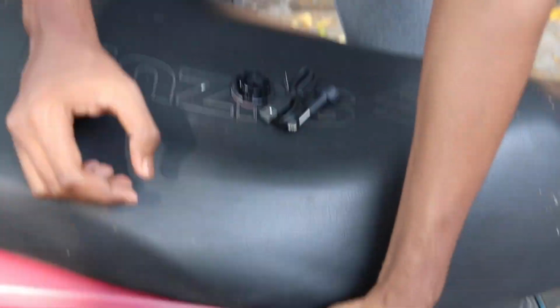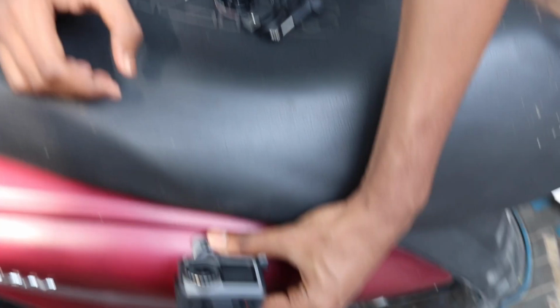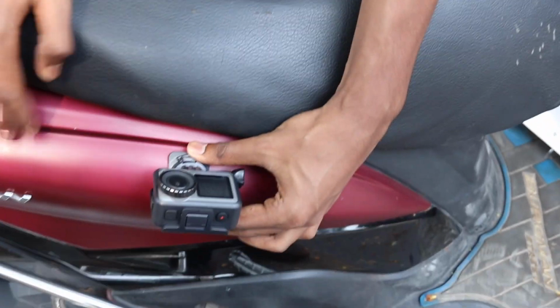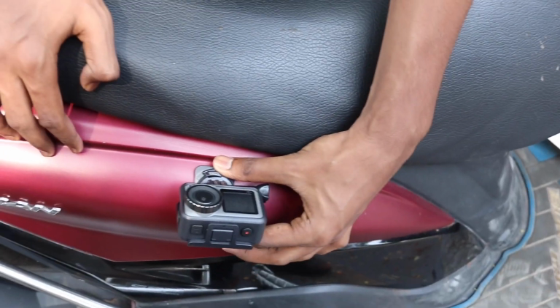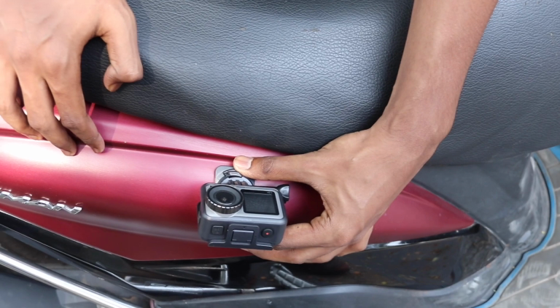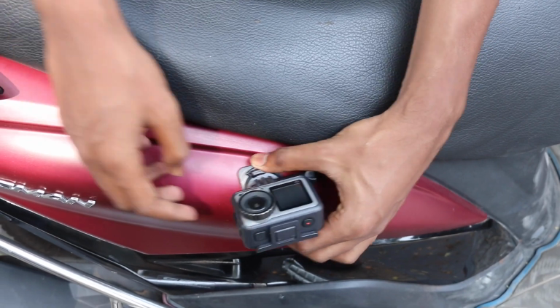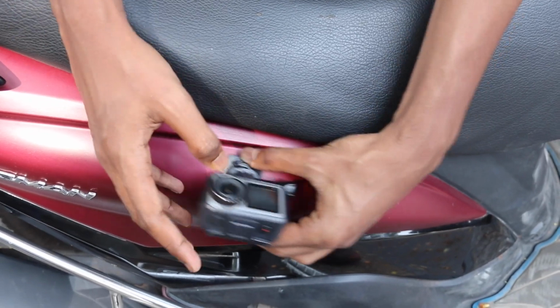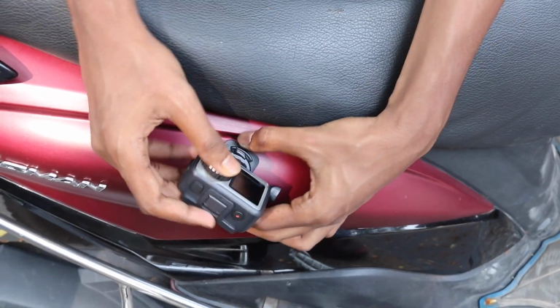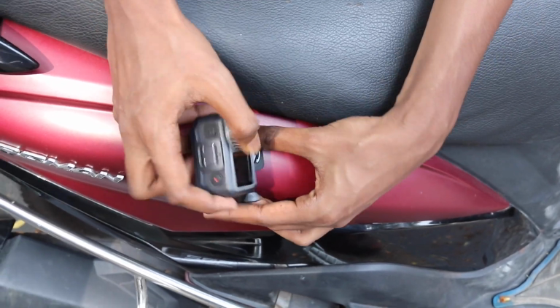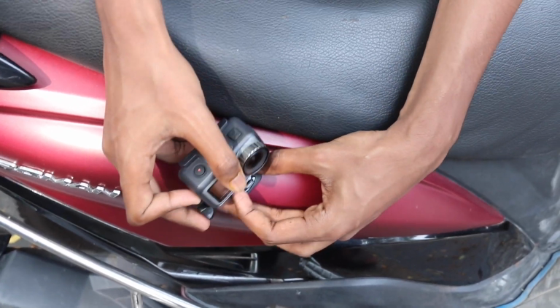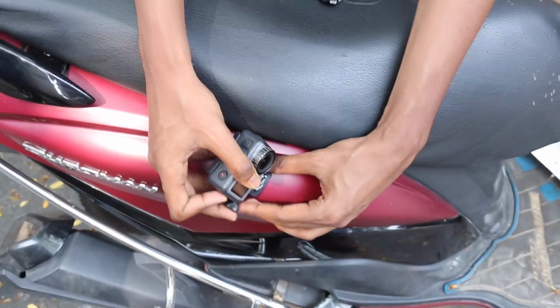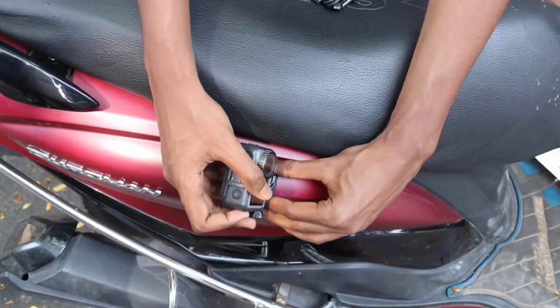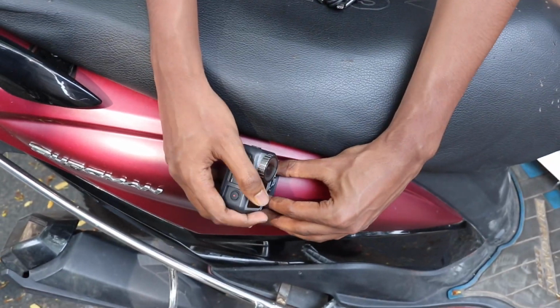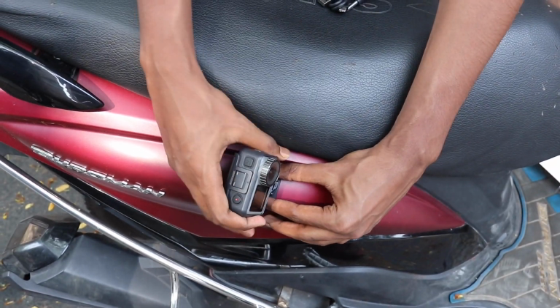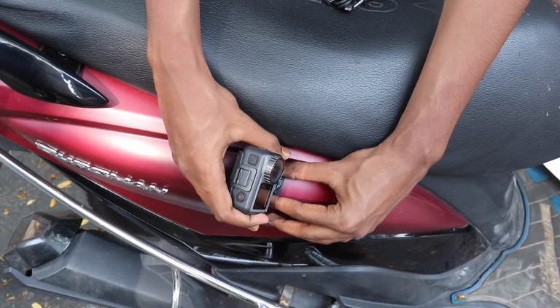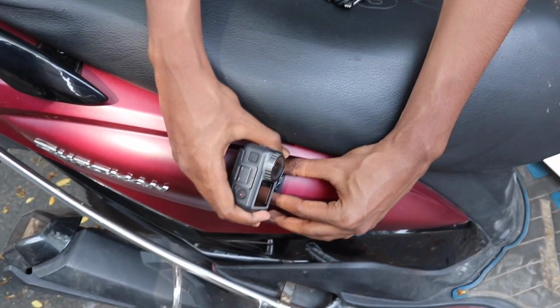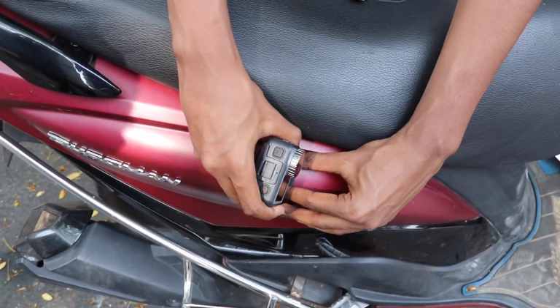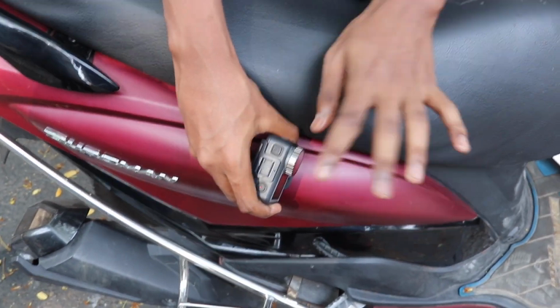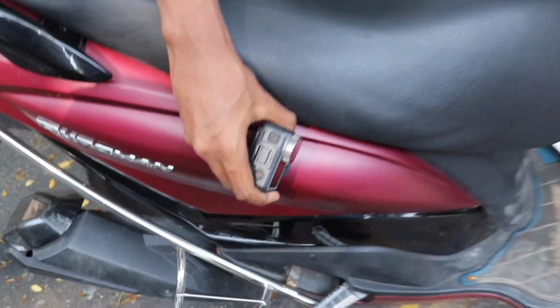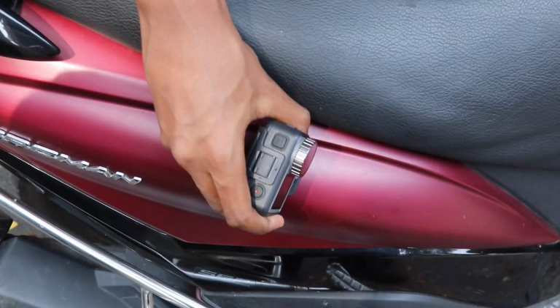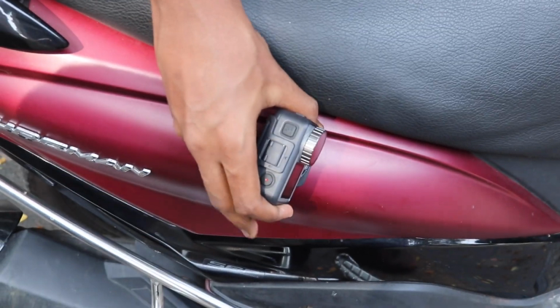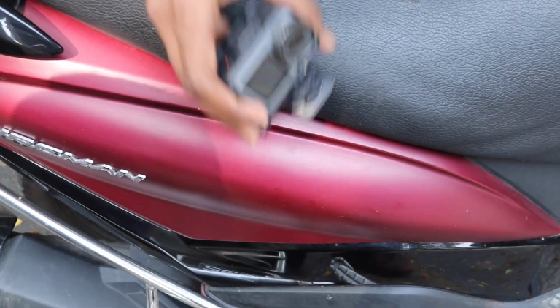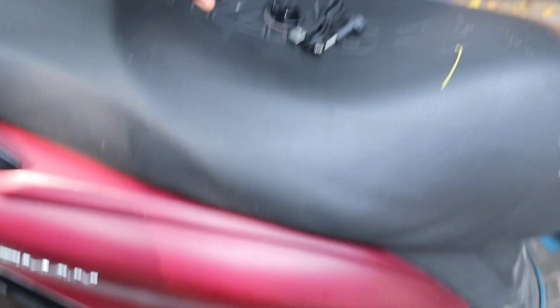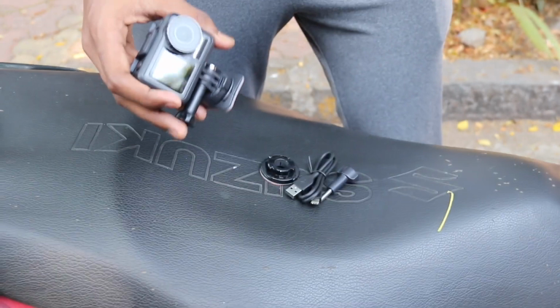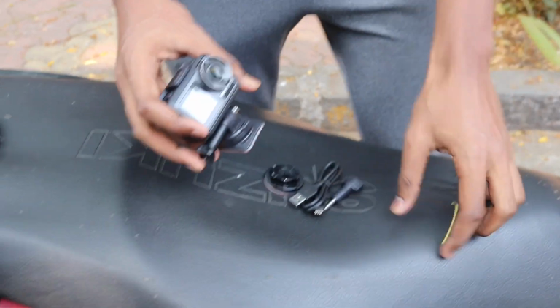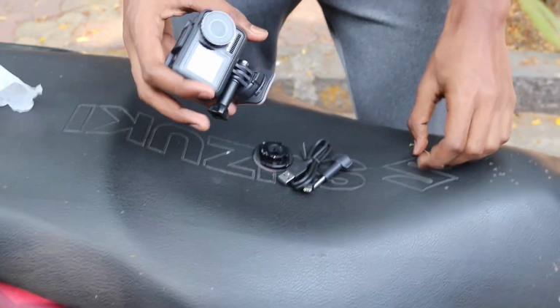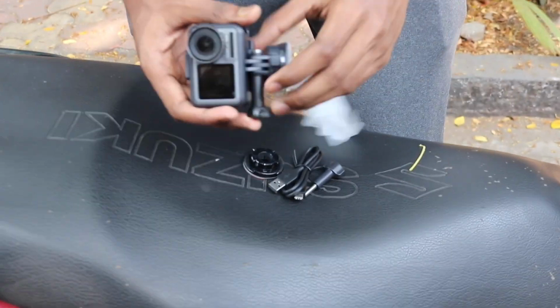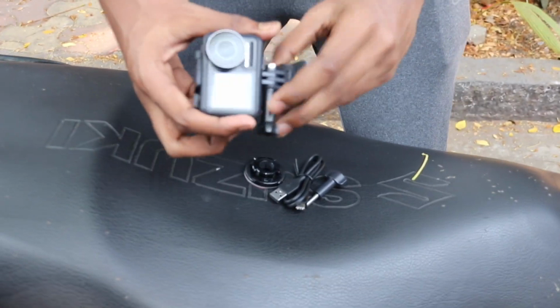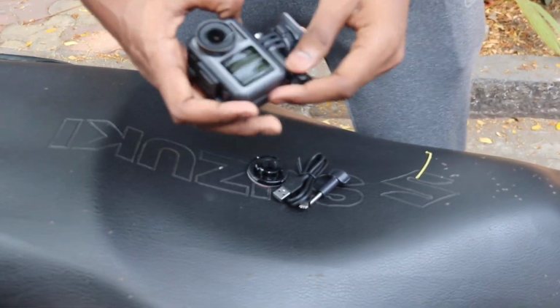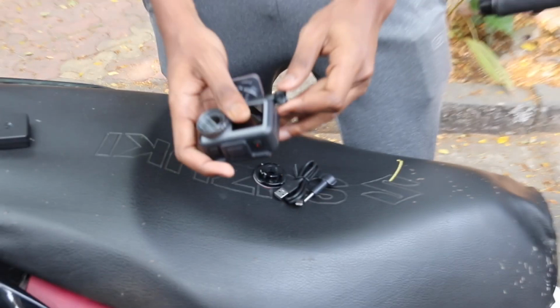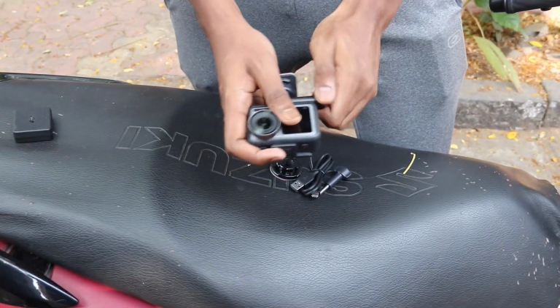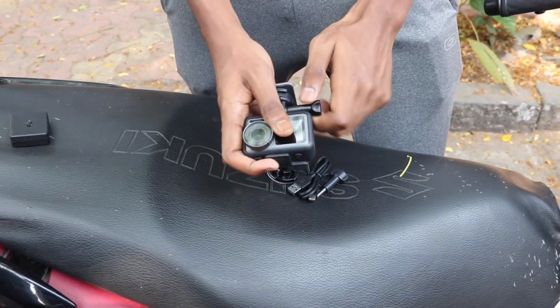You have to push it and it is ready. You can attach it like this — say it's a scooter. If you have to take a sideways shot, you can put it like this and it will cover the whole road.